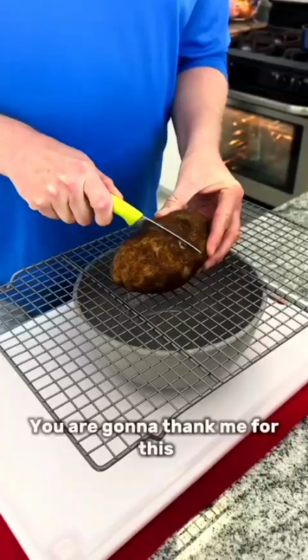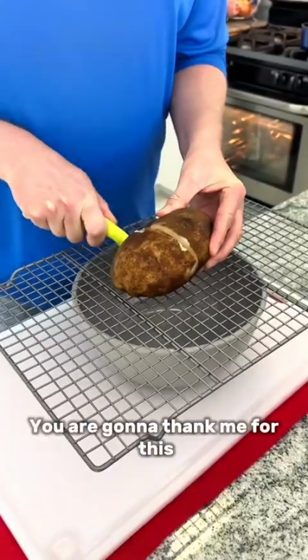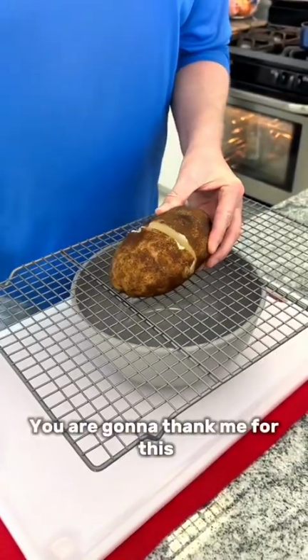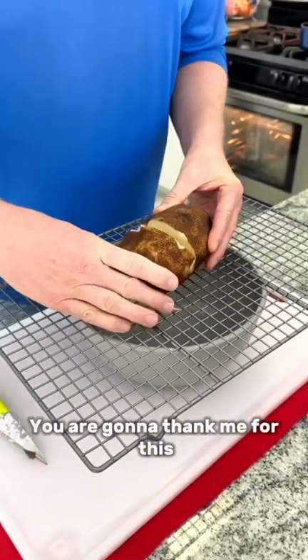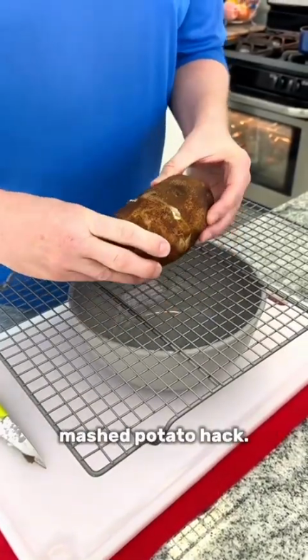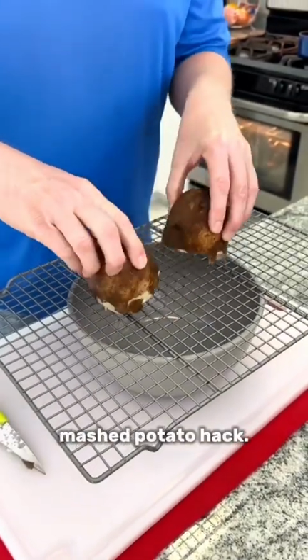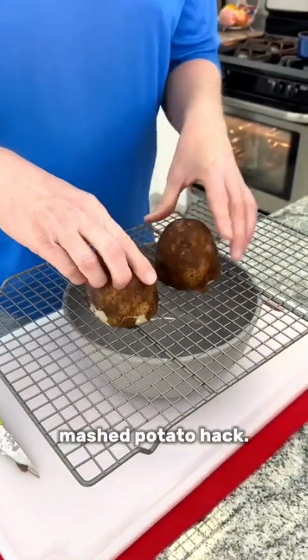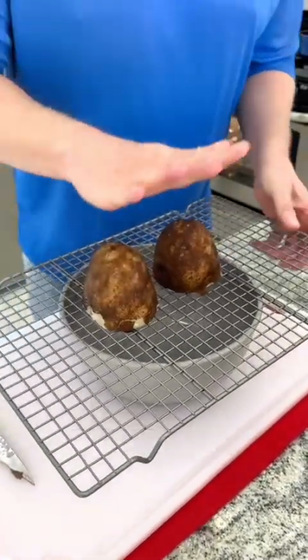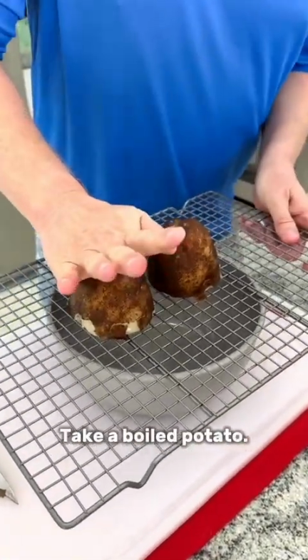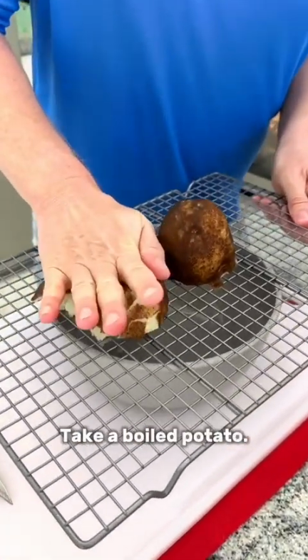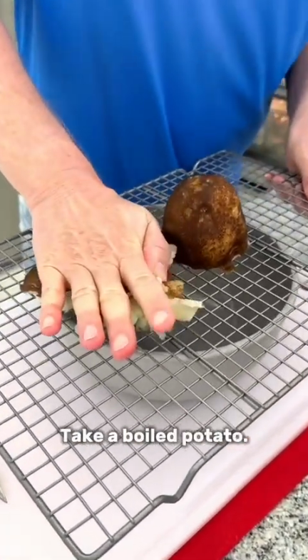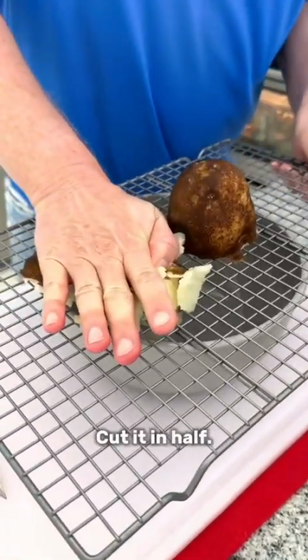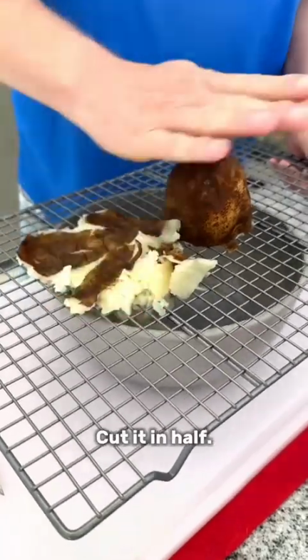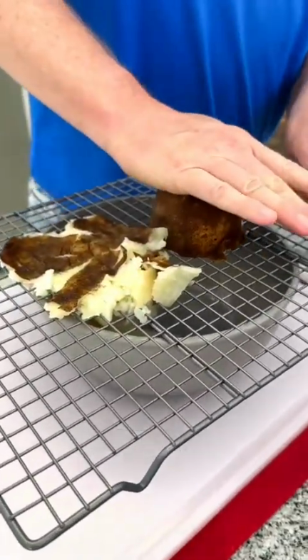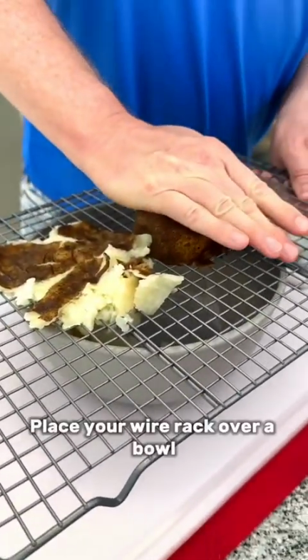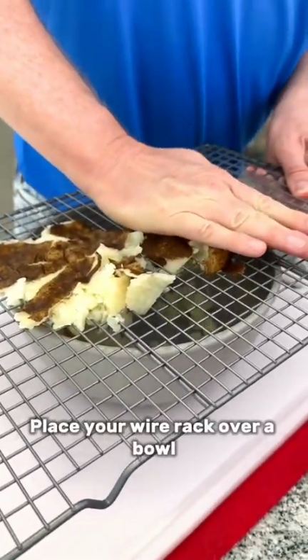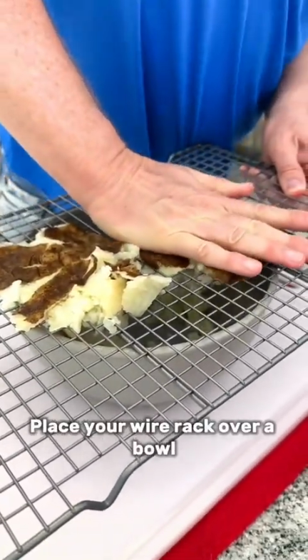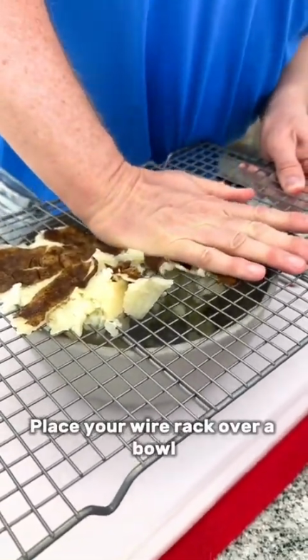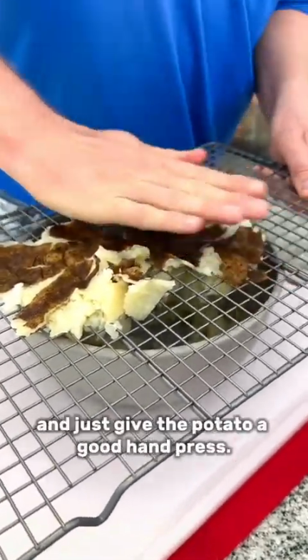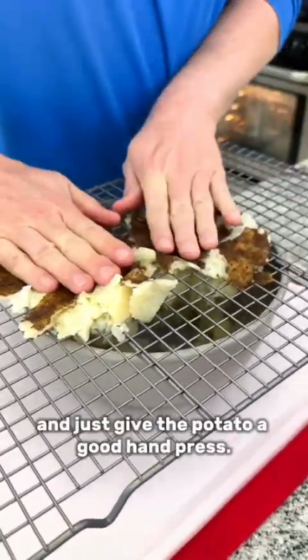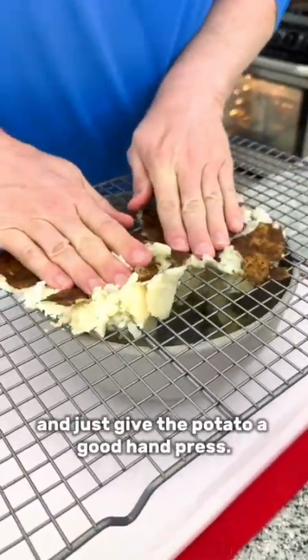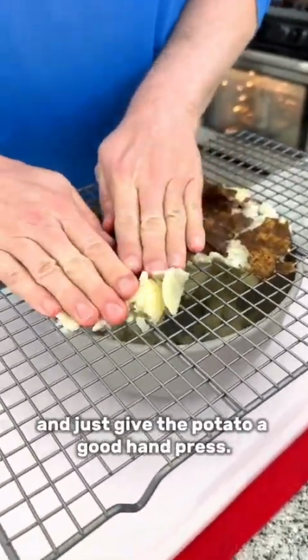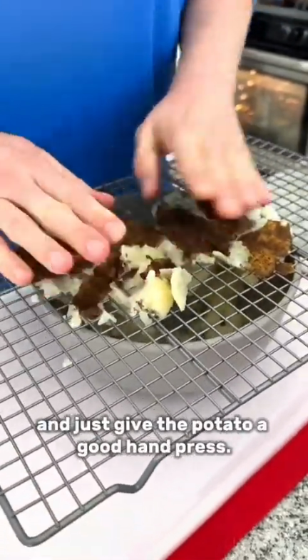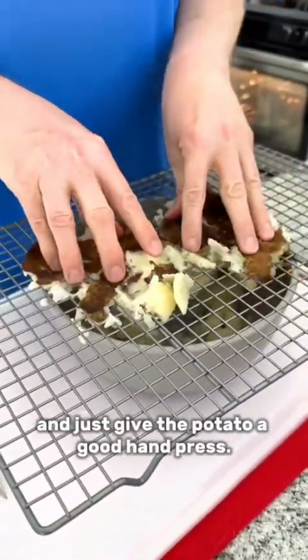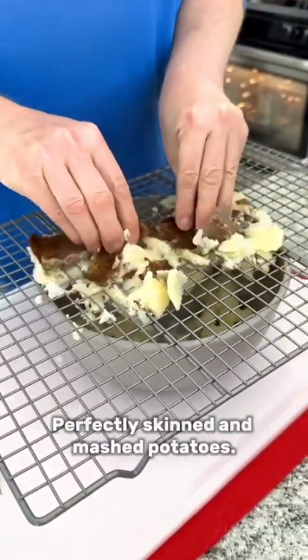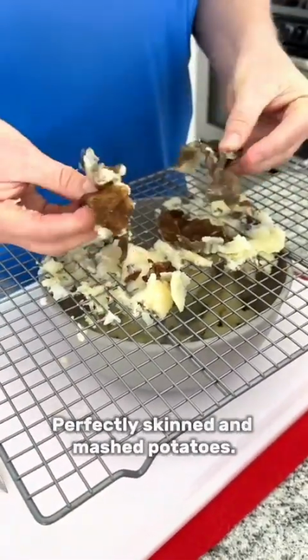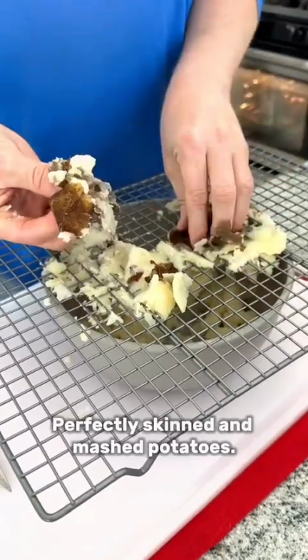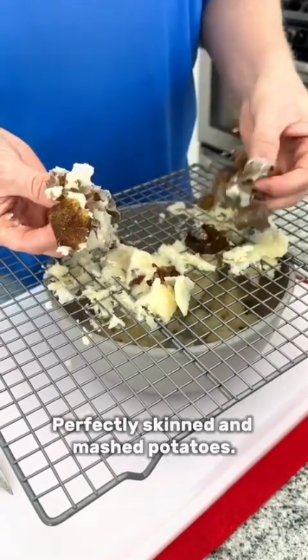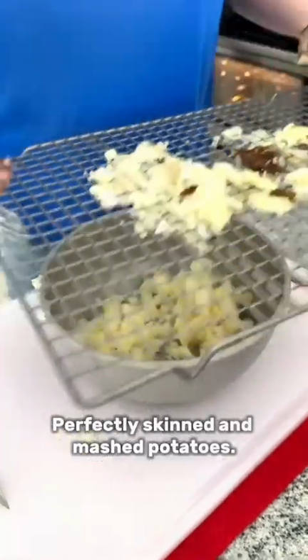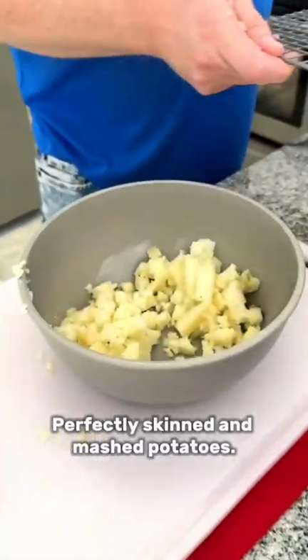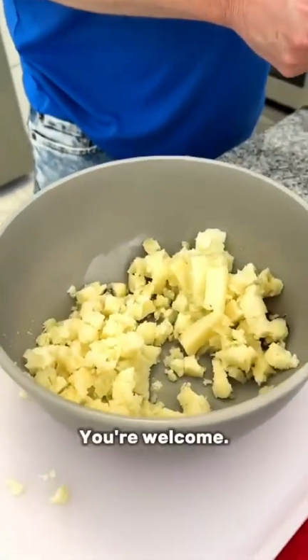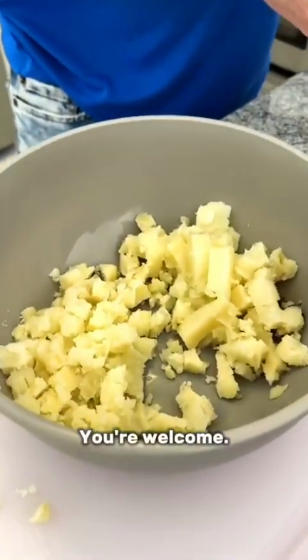You are gonna thank me for this mashed potato hack. Take a boiled potato, cut it in half, place your wire rack over a bowl, and just give the potato a good hand press. Perfectly skinned and mashed potatoes. You're welcome.